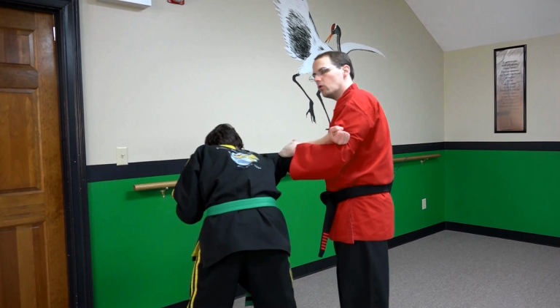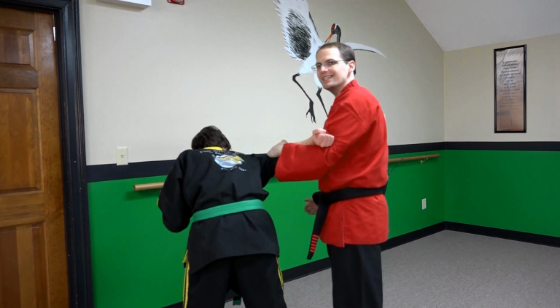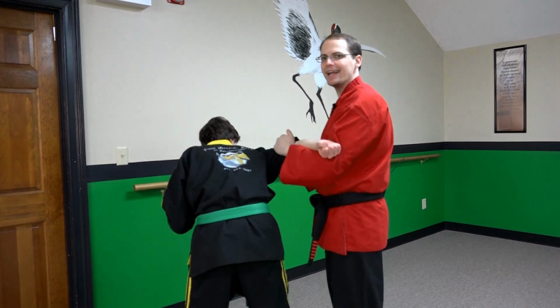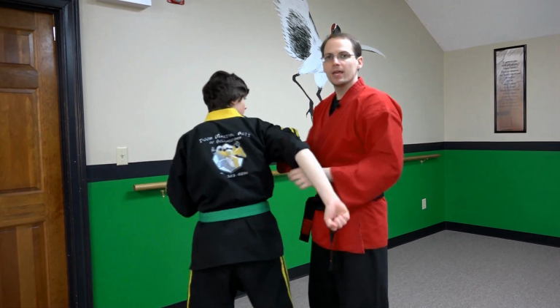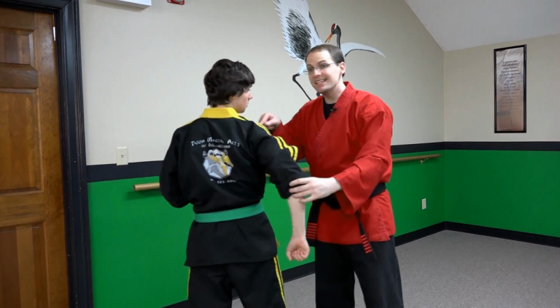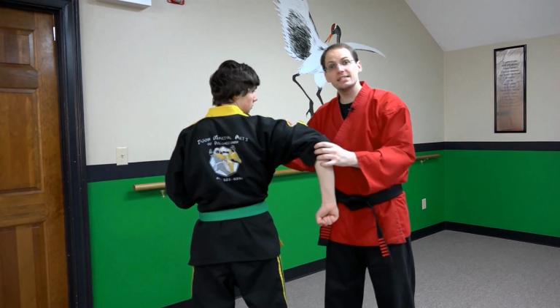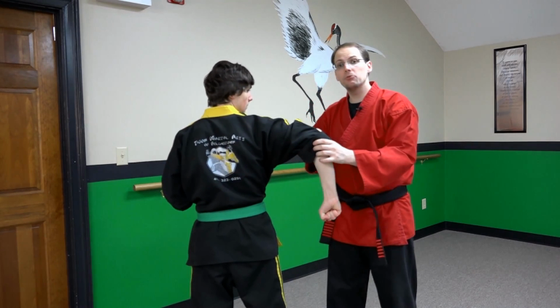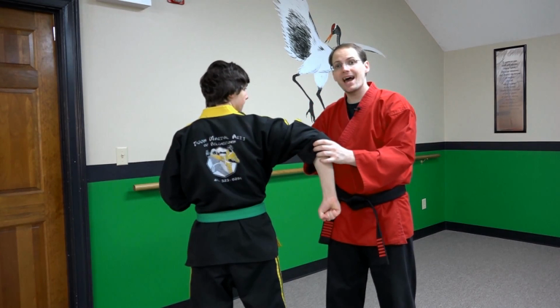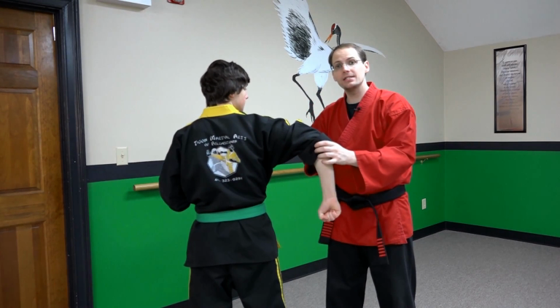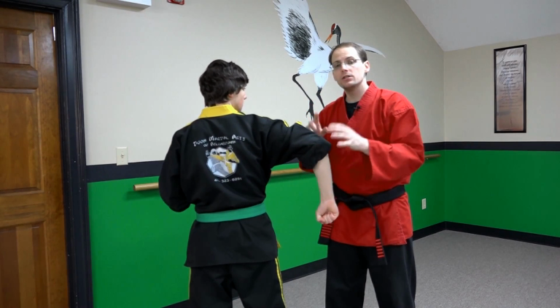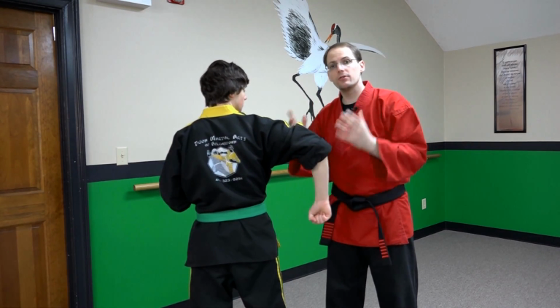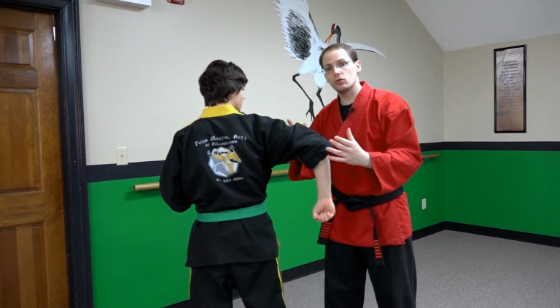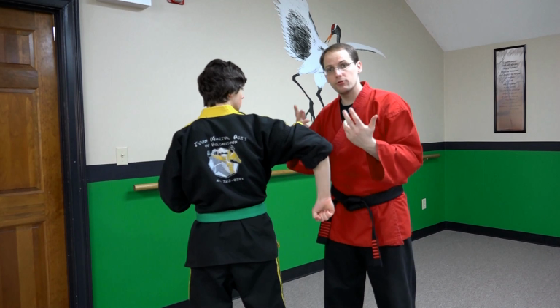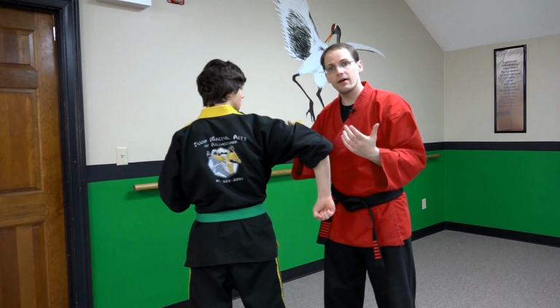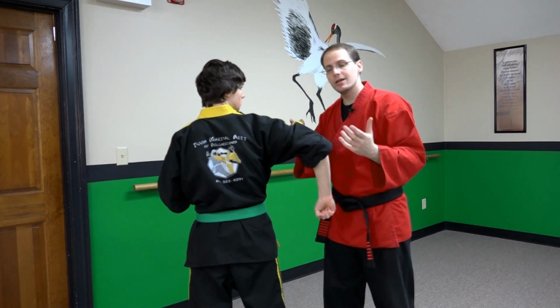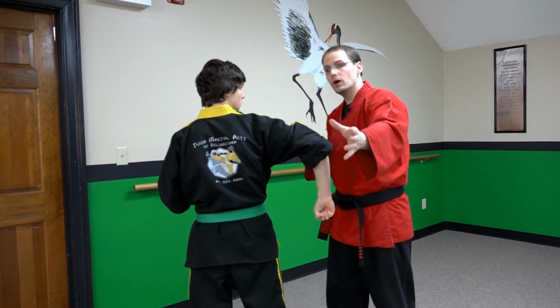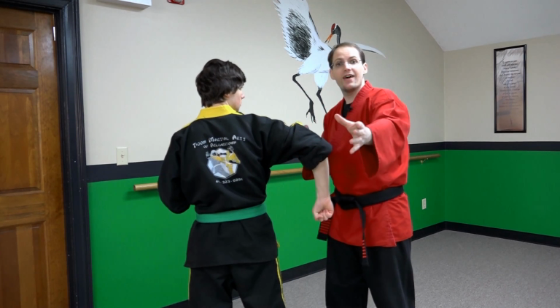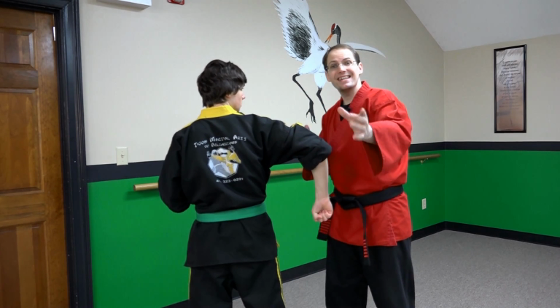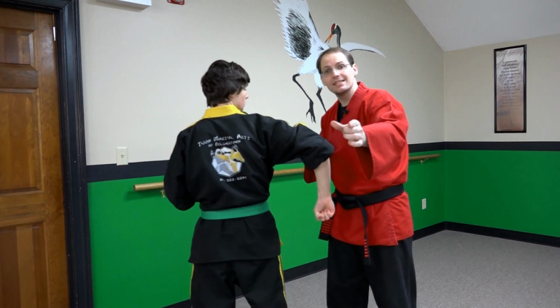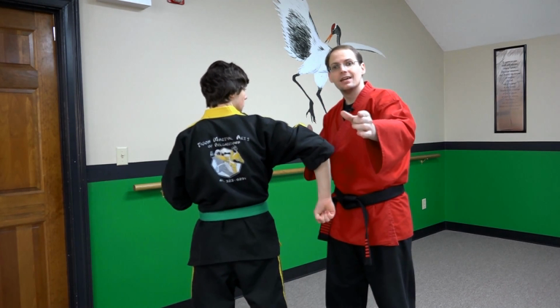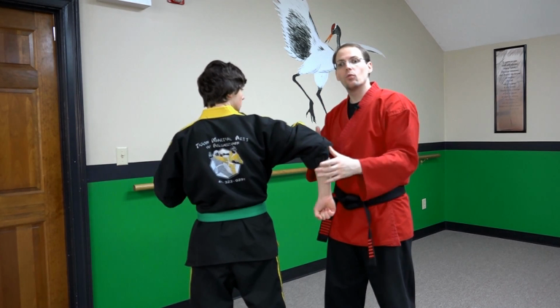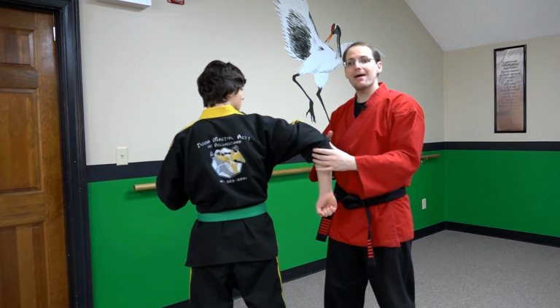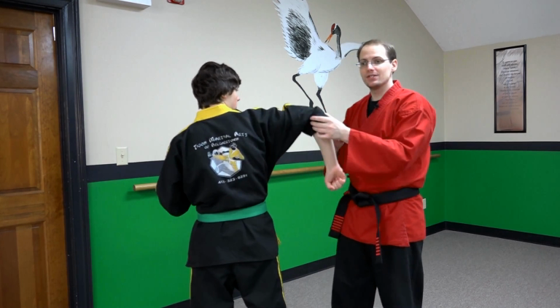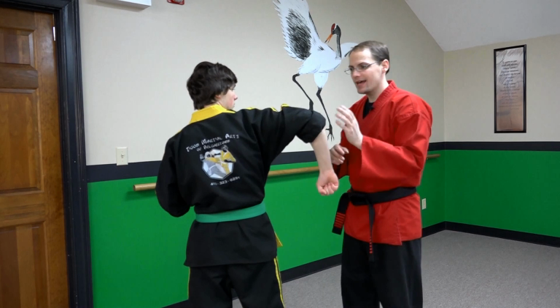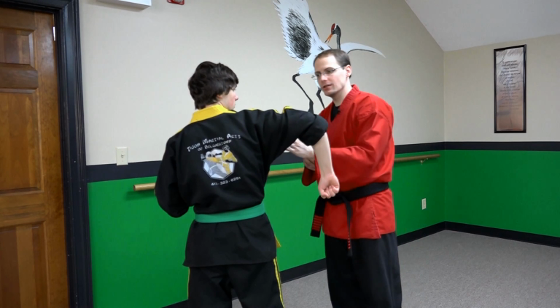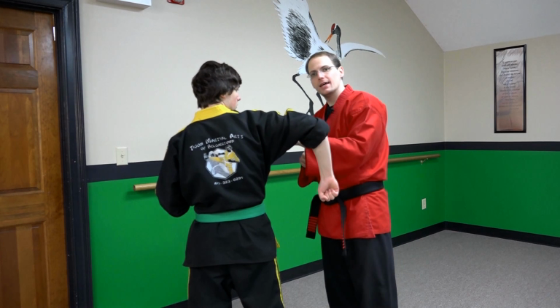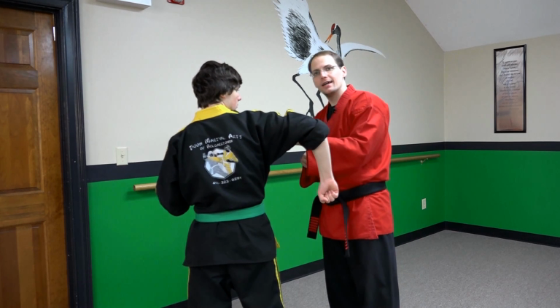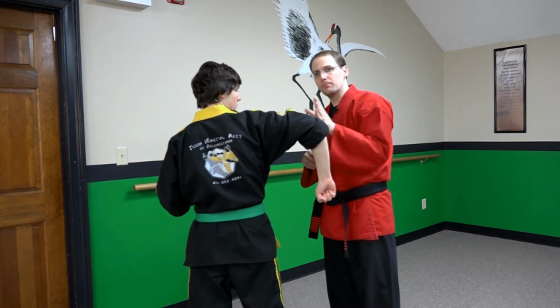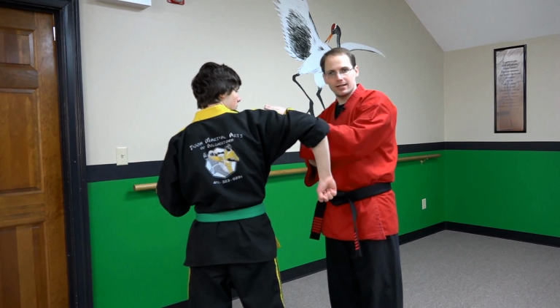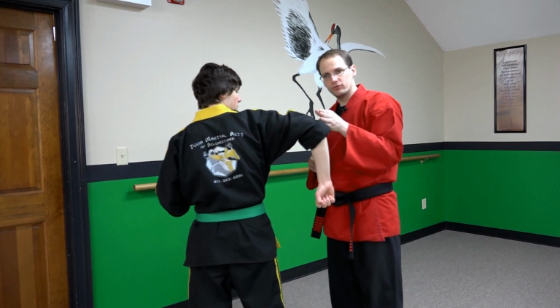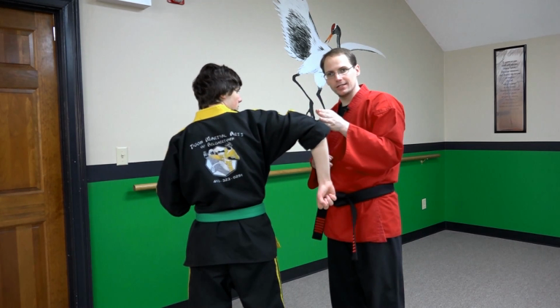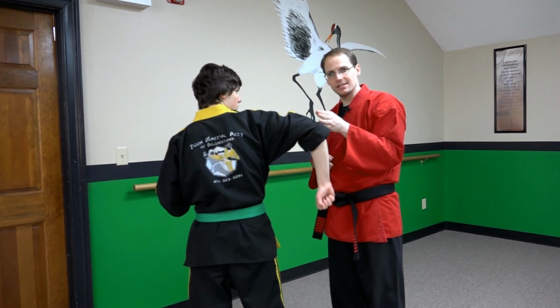Why is that? Is it this distance that we want to maximize to increase our torque and leverage? Well in fact it isn't — what happens is actually a byproduct of changing this distance.